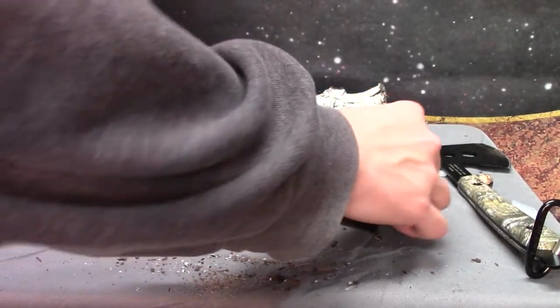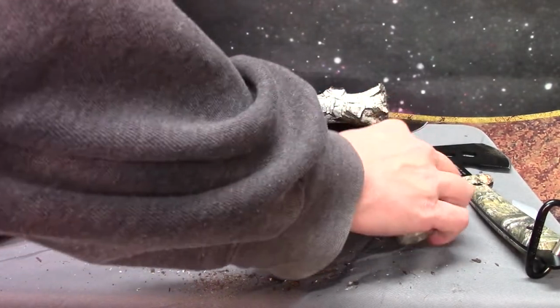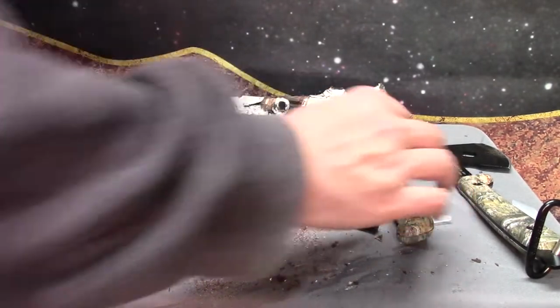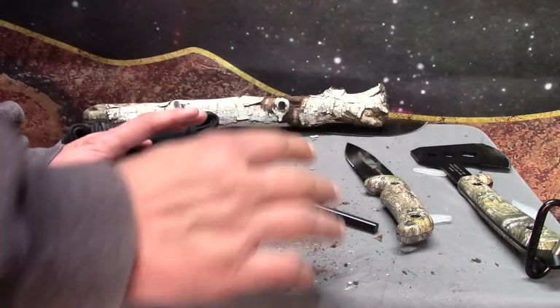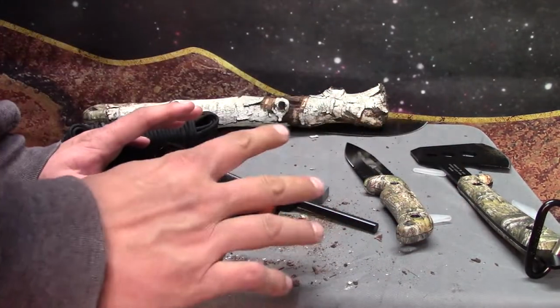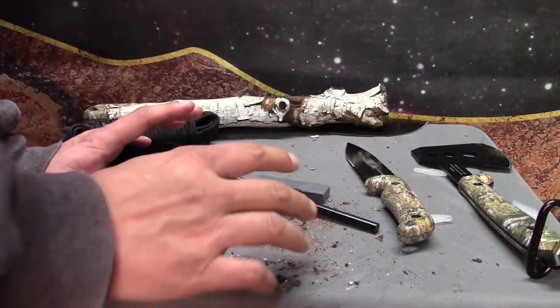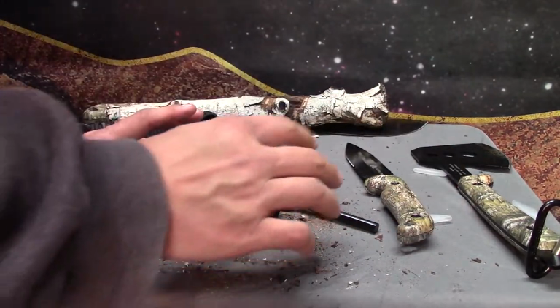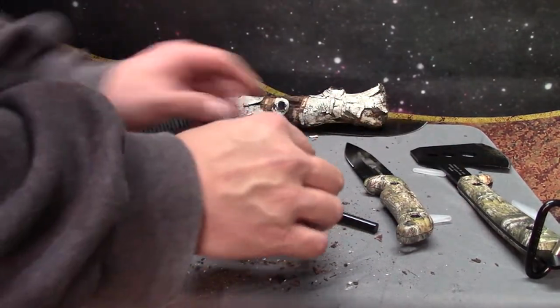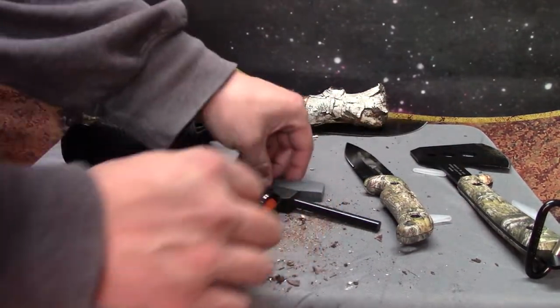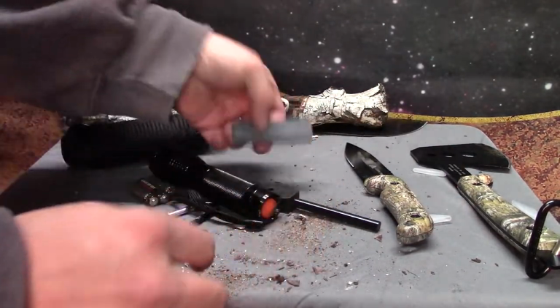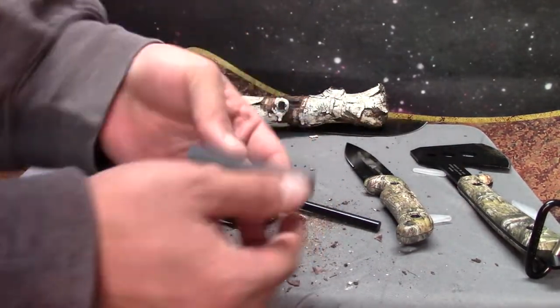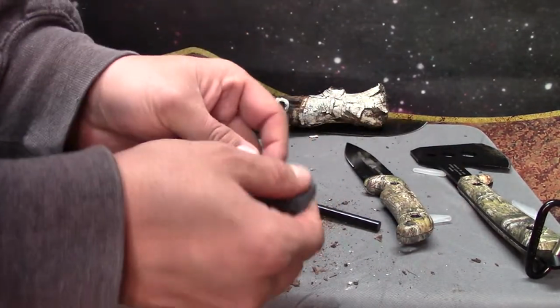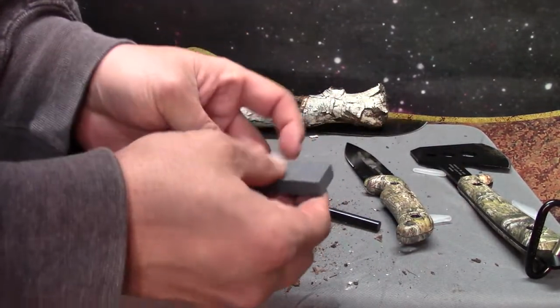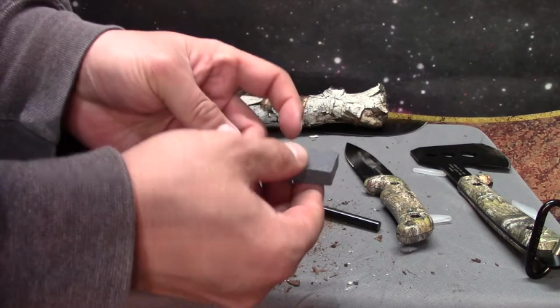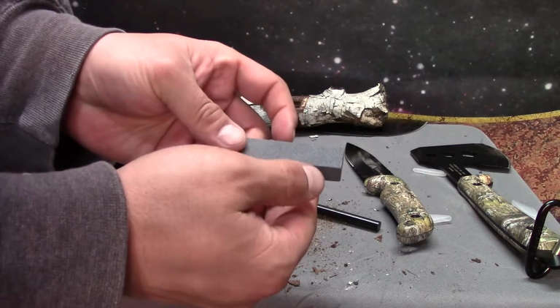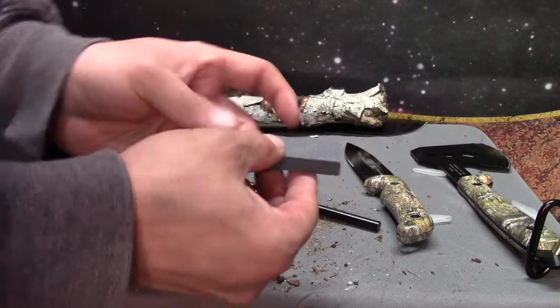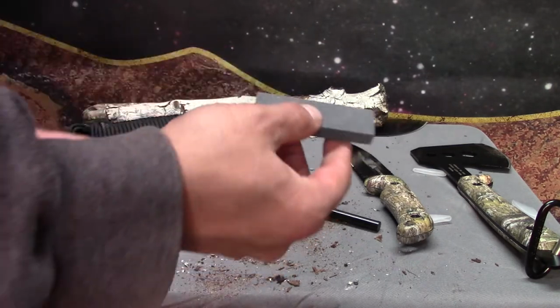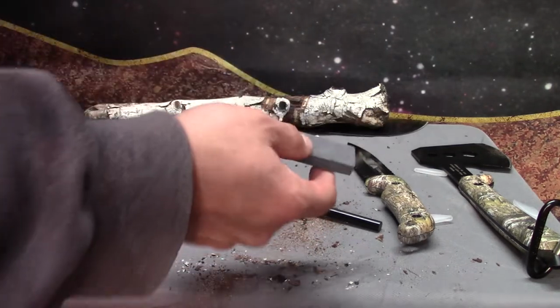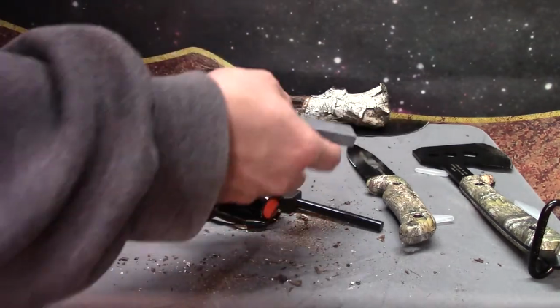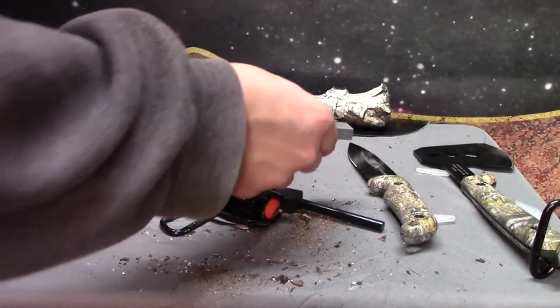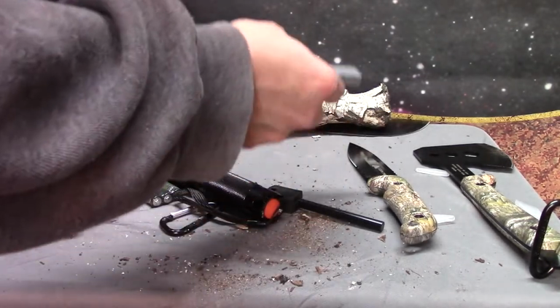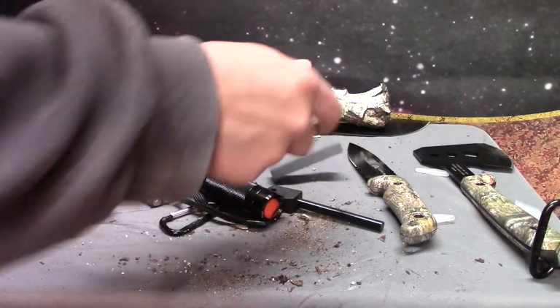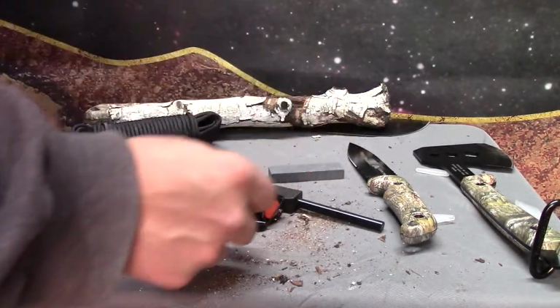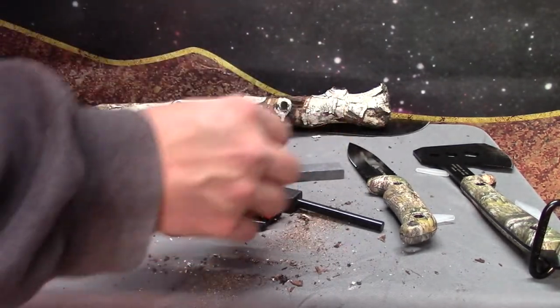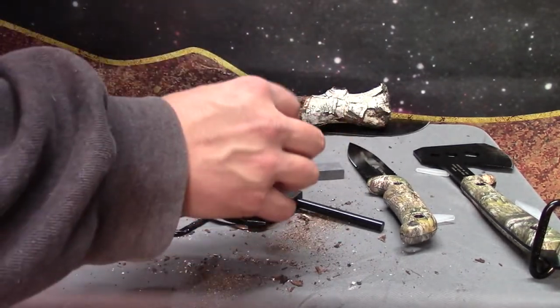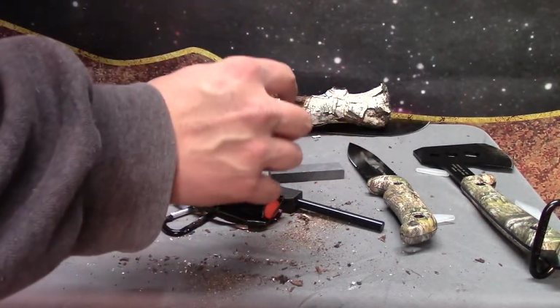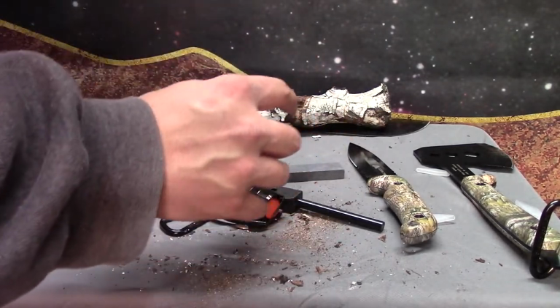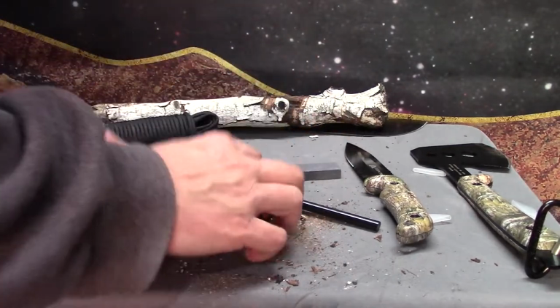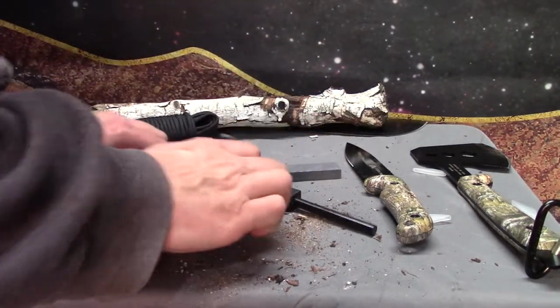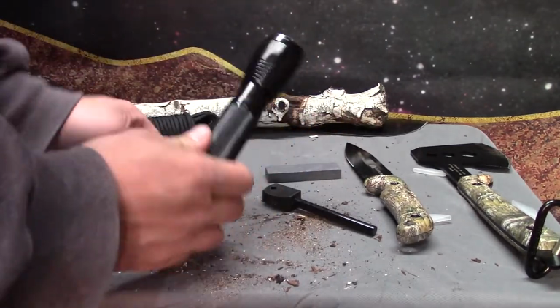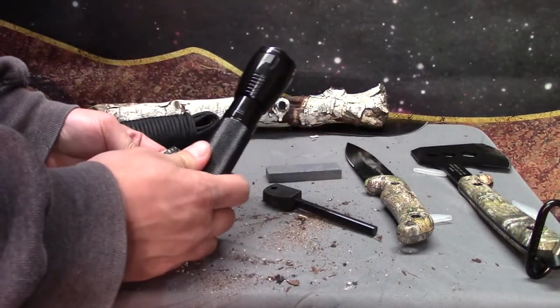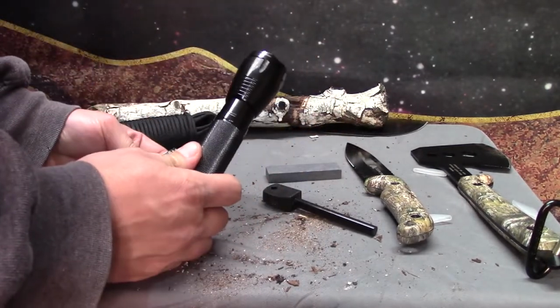Before I get to anything else, it comes with a sharpening stone, because you're probably going to want that in order to sharpen things. Let's go ahead and see how well this flashlight works.